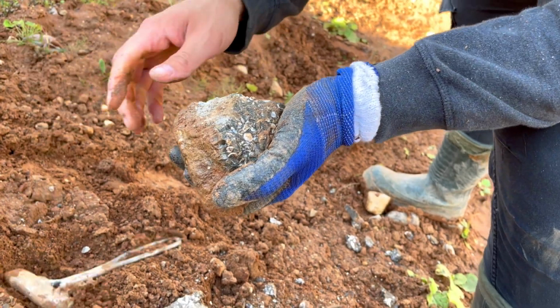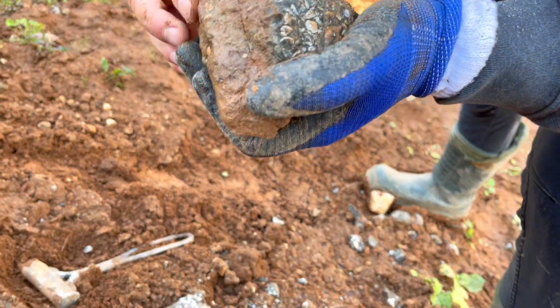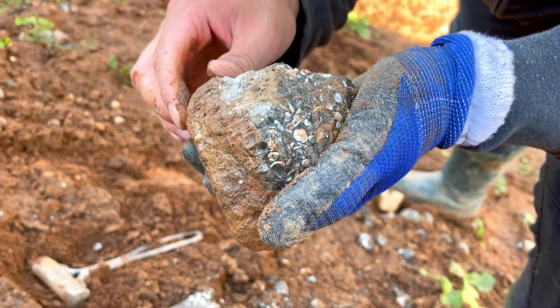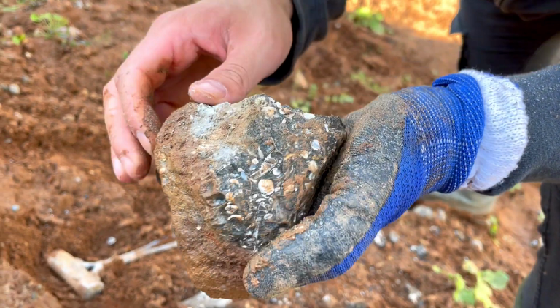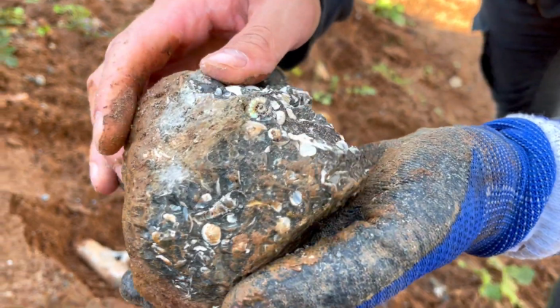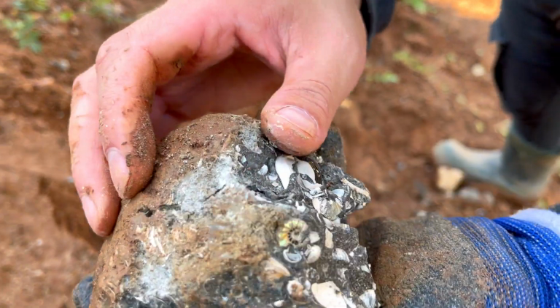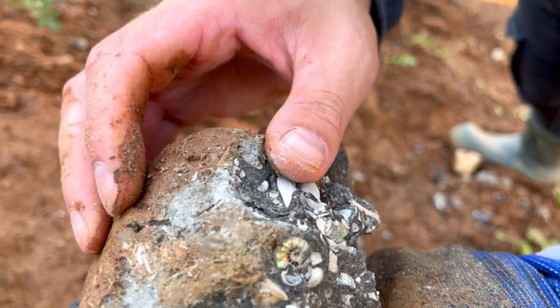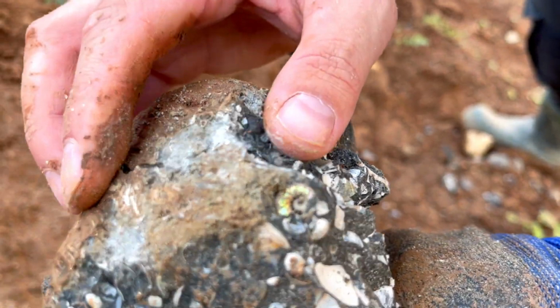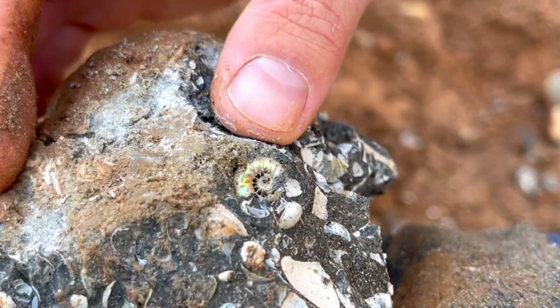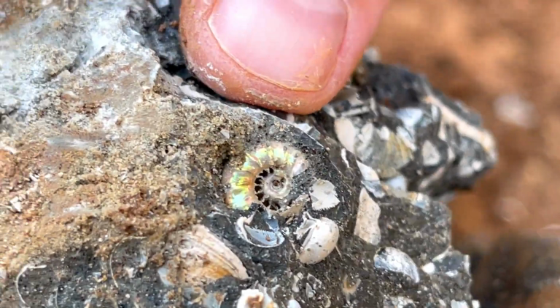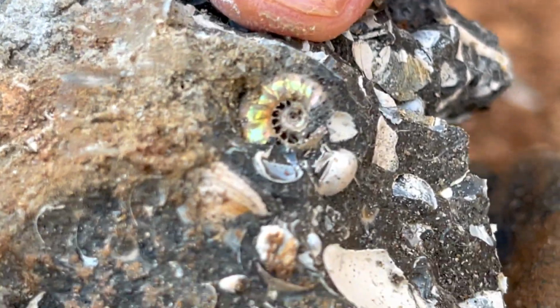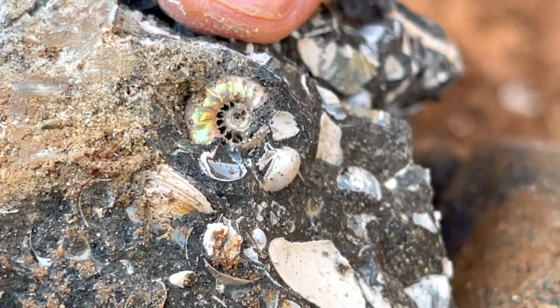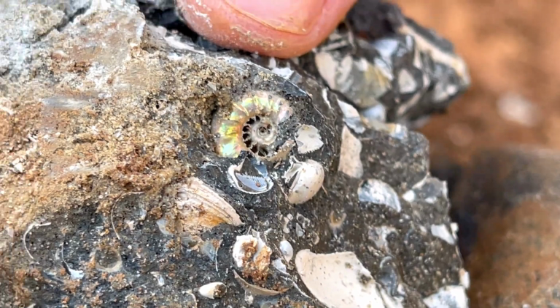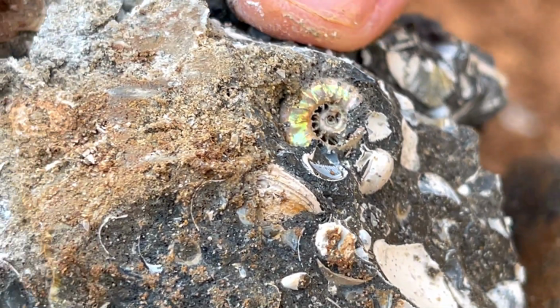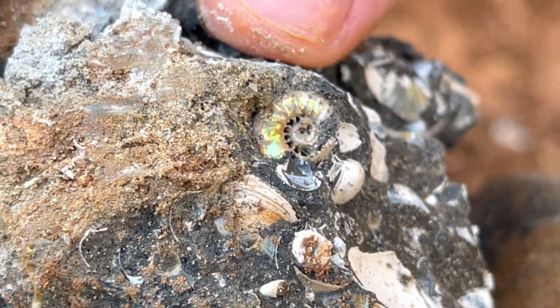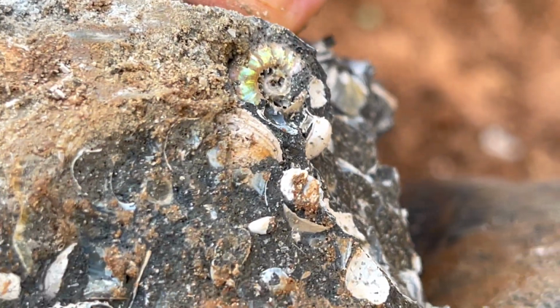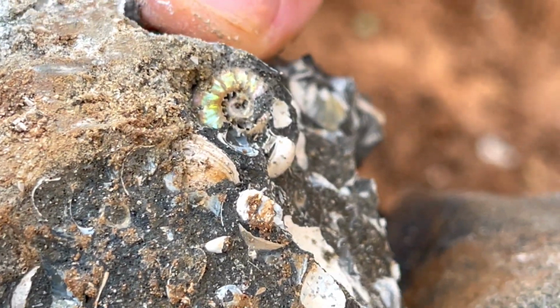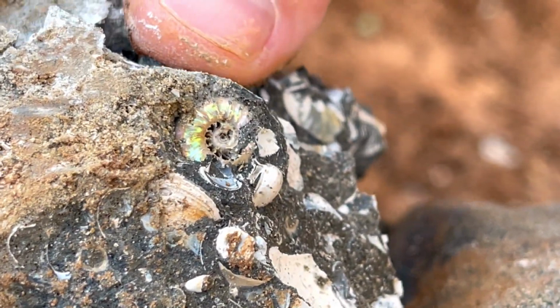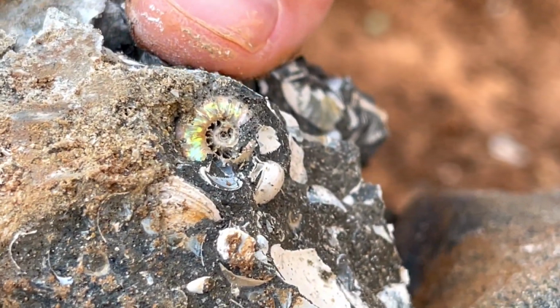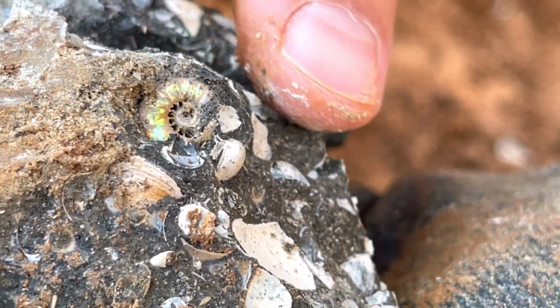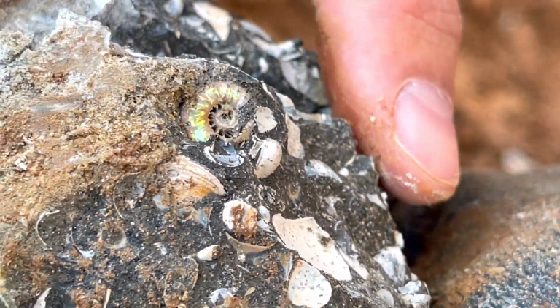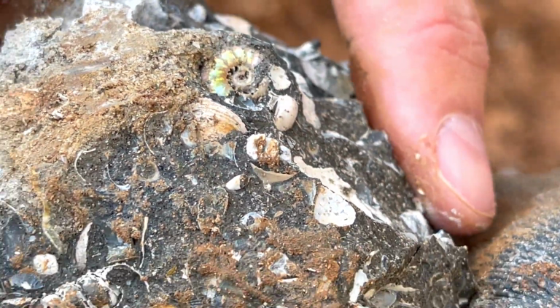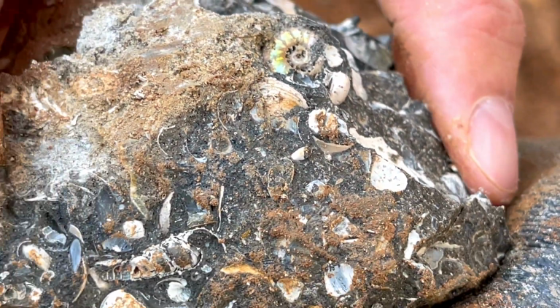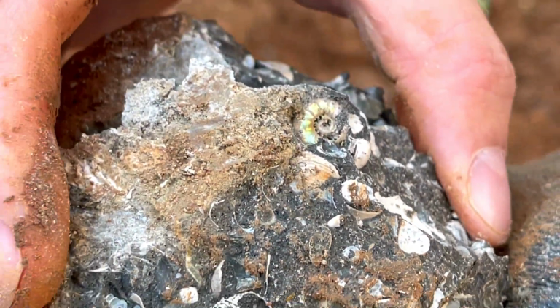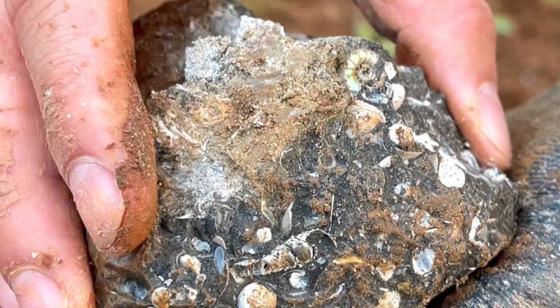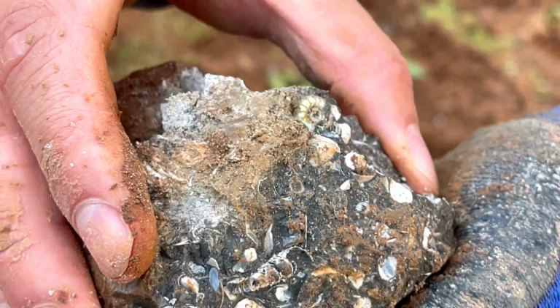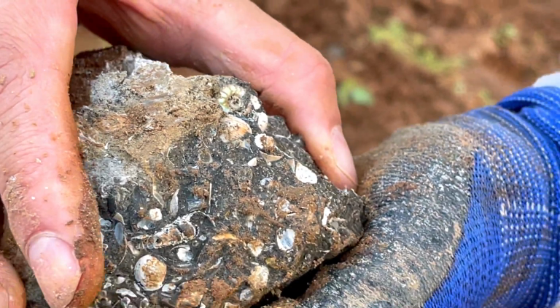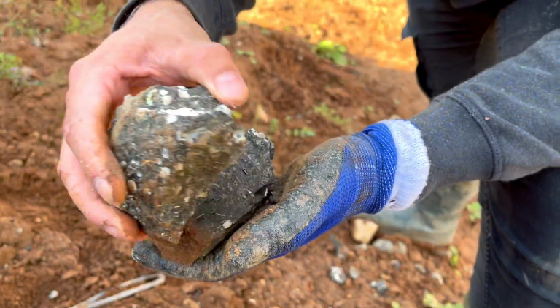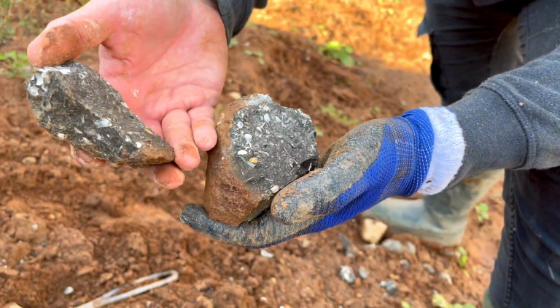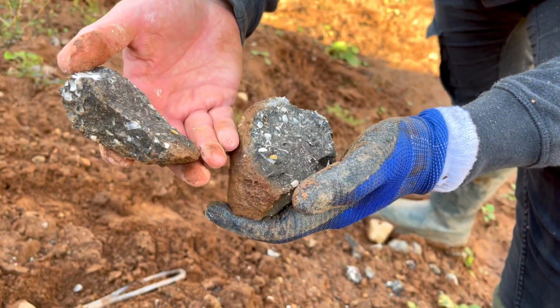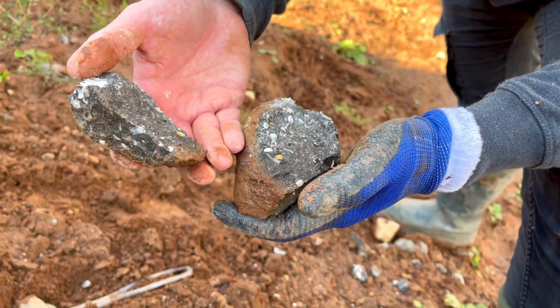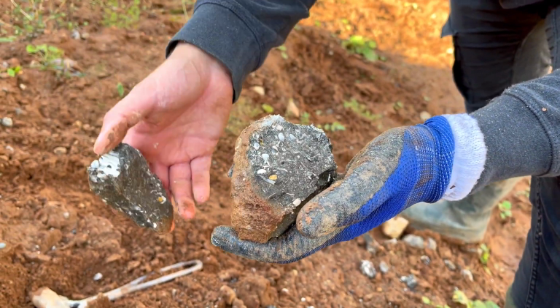The final Cretaceous quarry find was tiny but very colorful — a rainbow ammonite. Hello beauty! It's got an empty middle, but it's a rainbow ammonite and we'll try to prep it a bit, so it will go home.